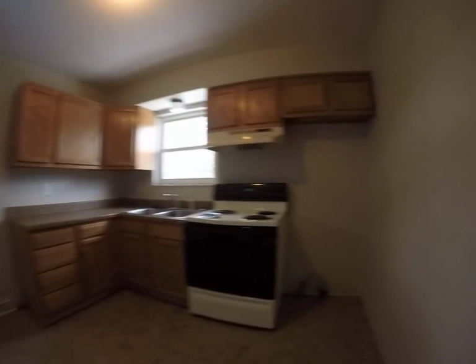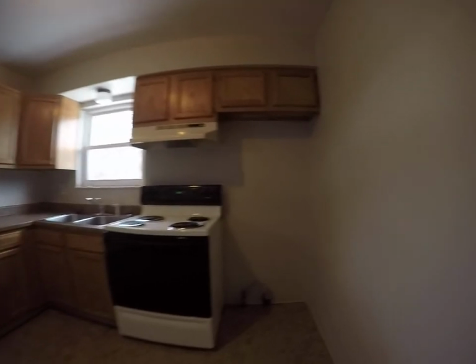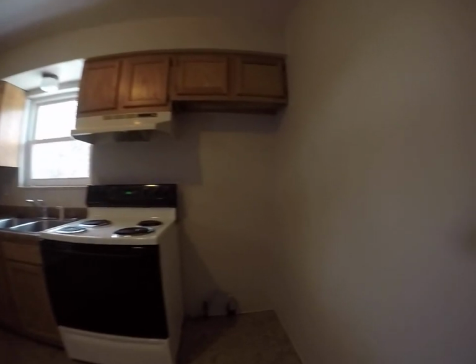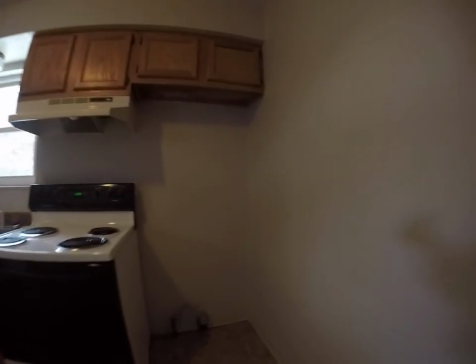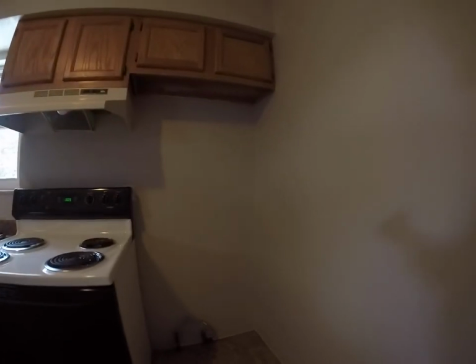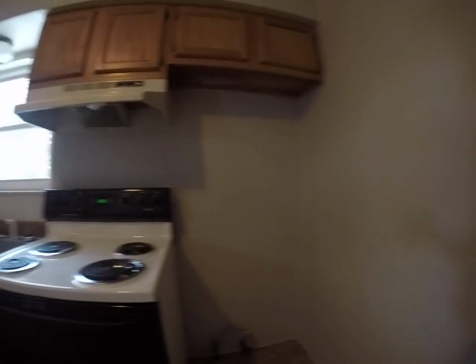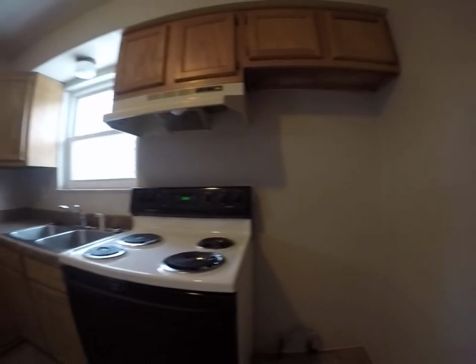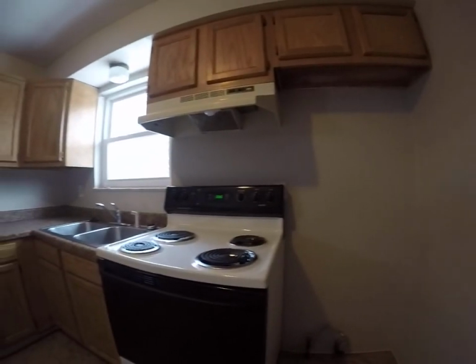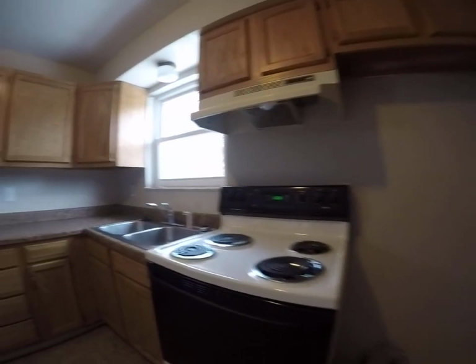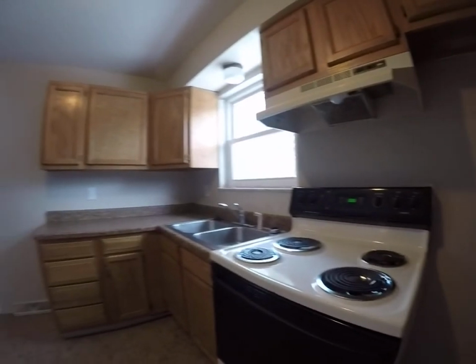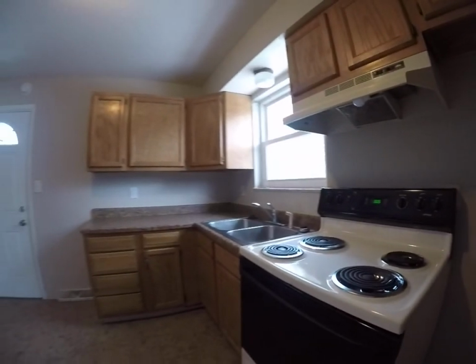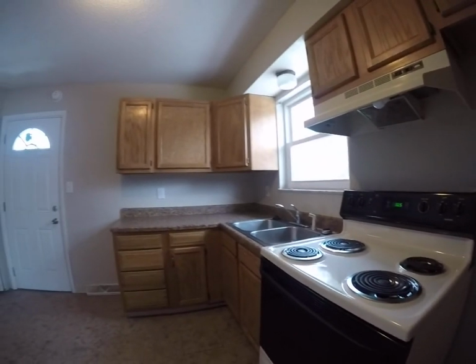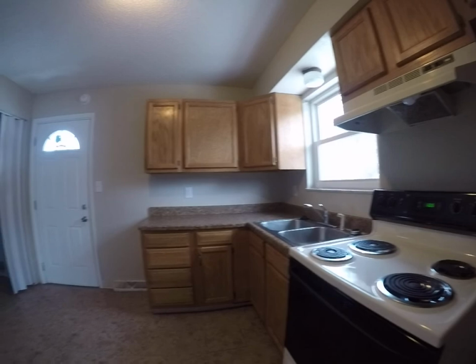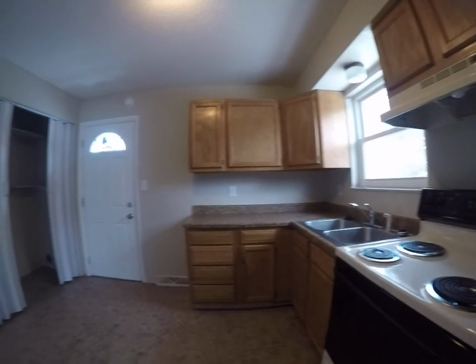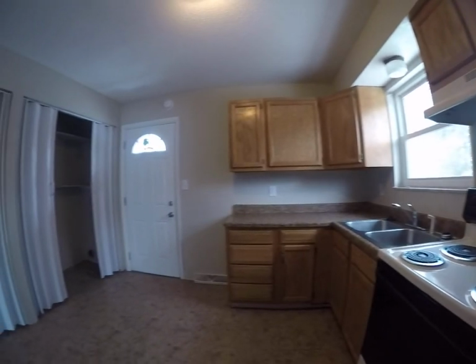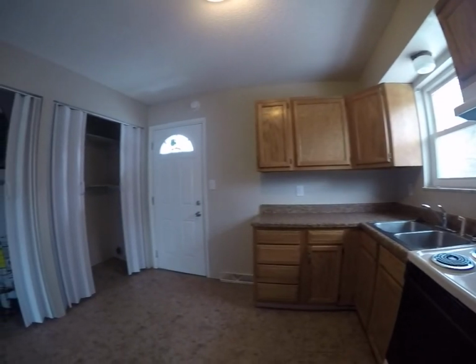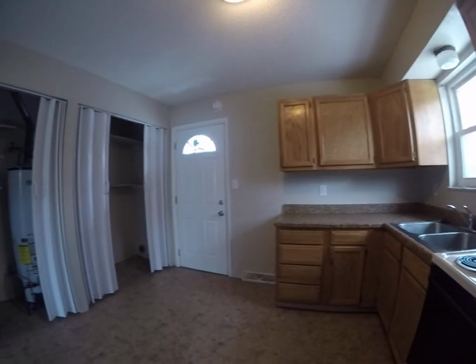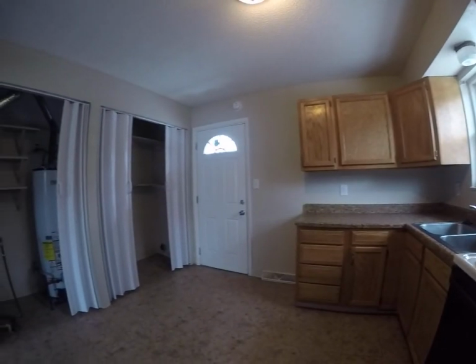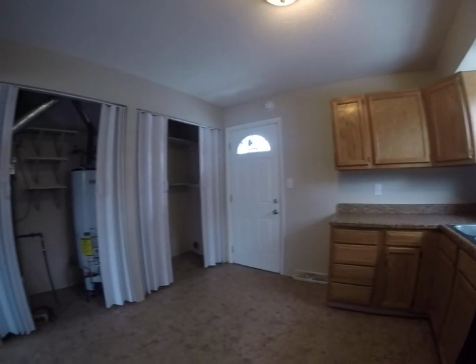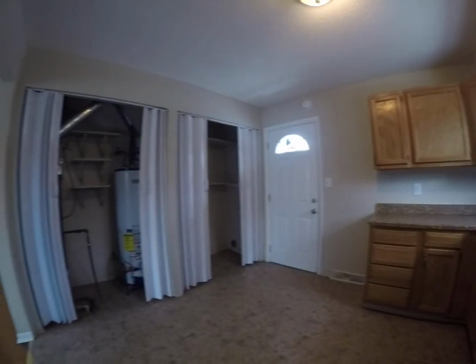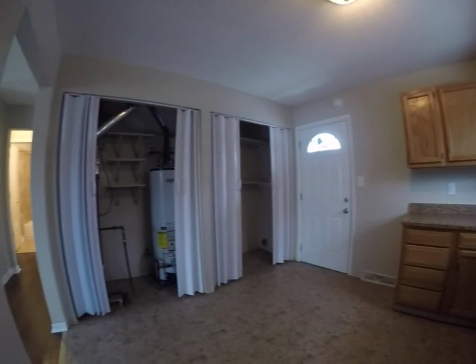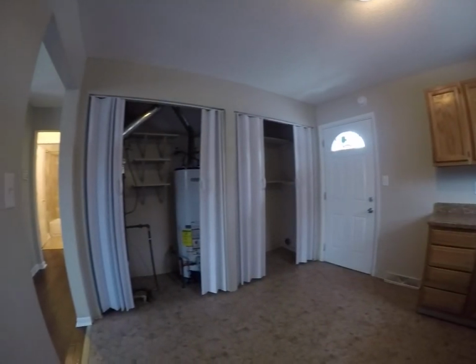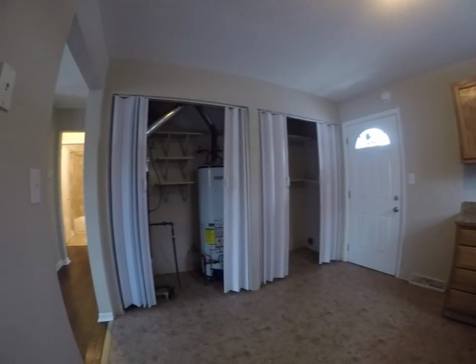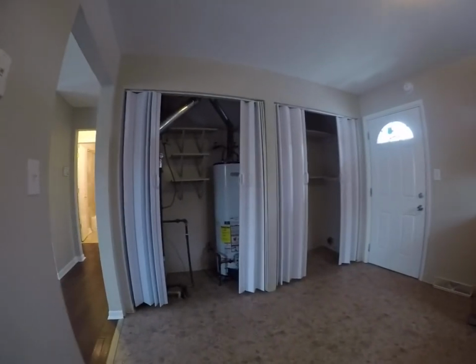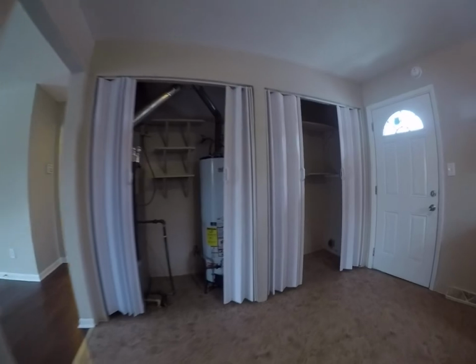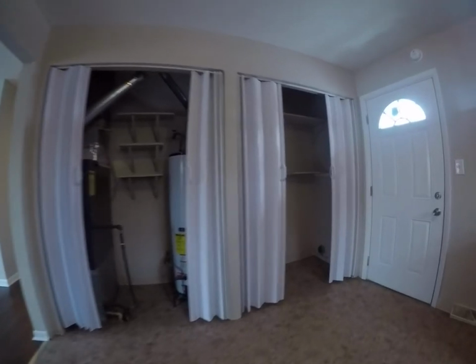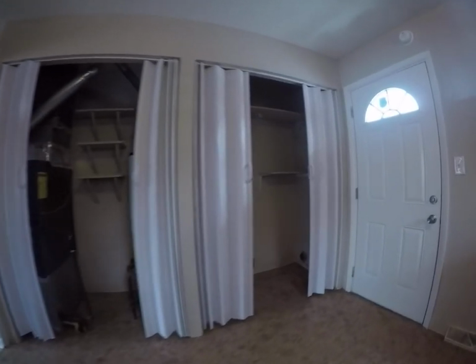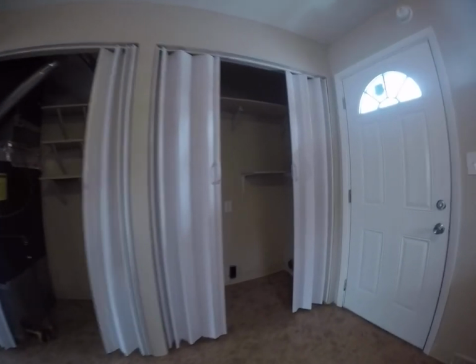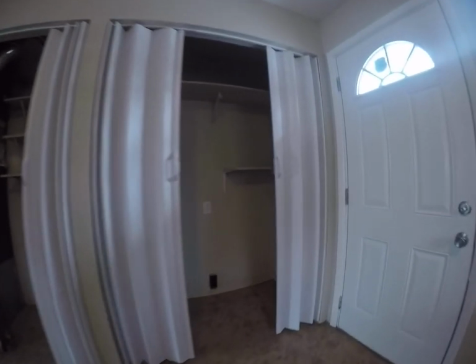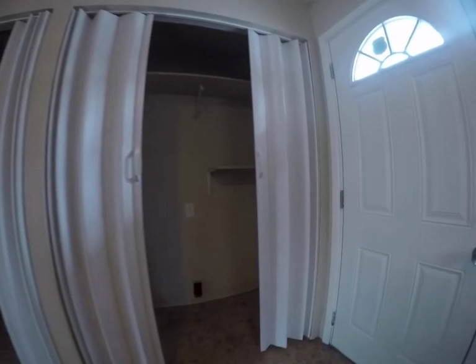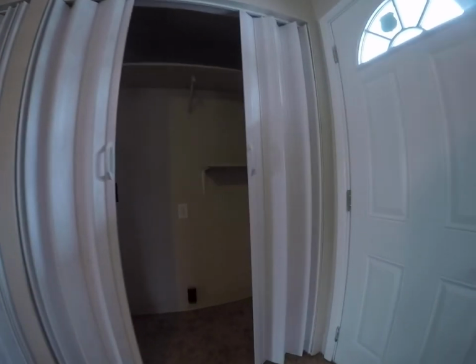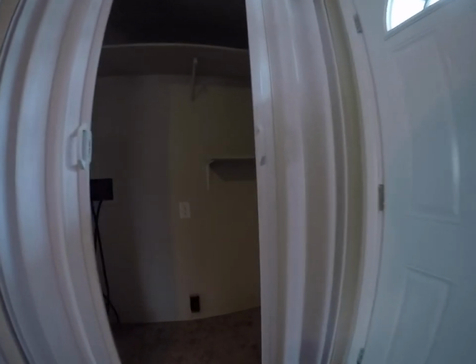Good size kitchen. Washer dryer hookups here in the kitchen.